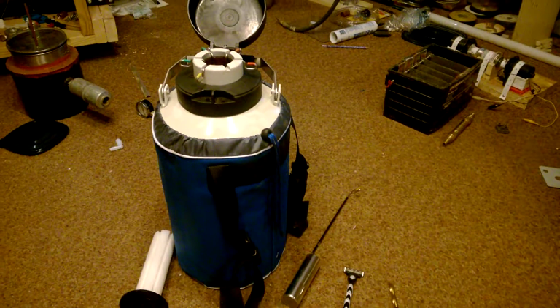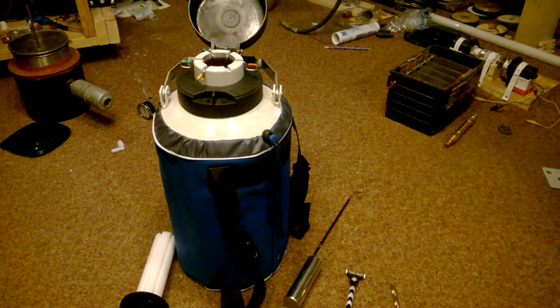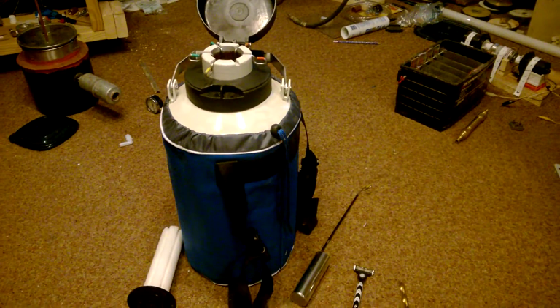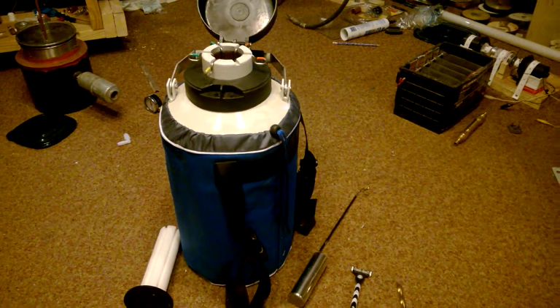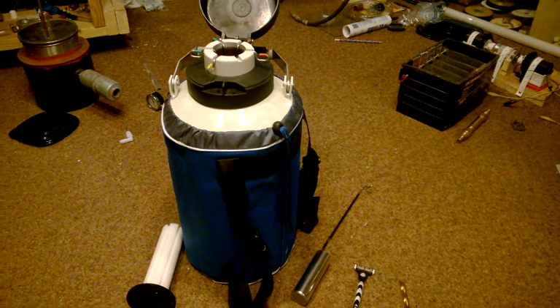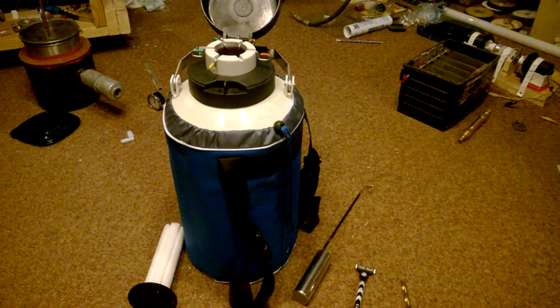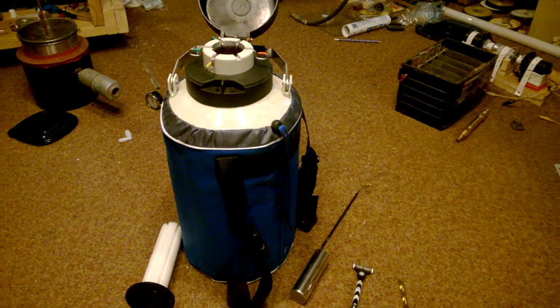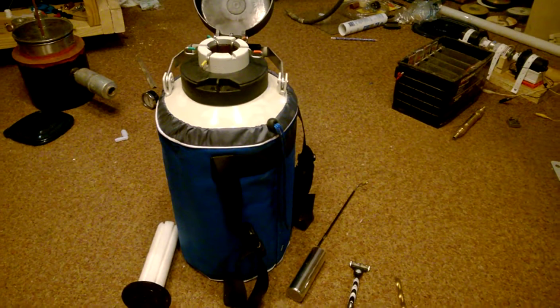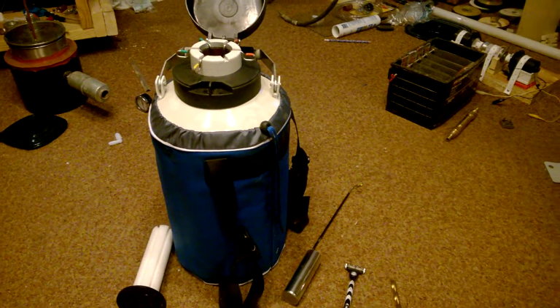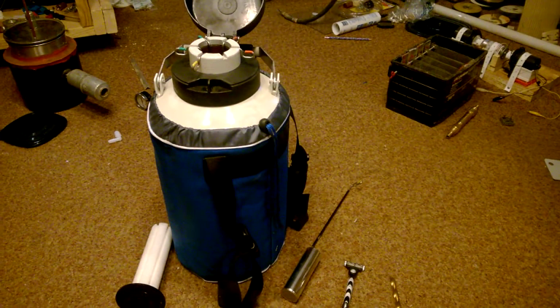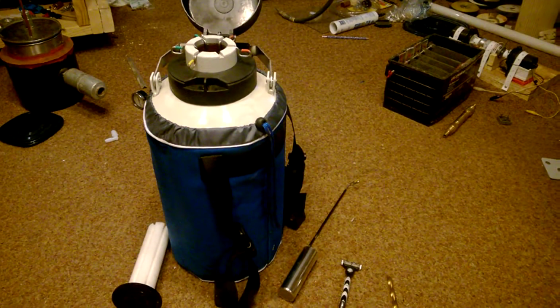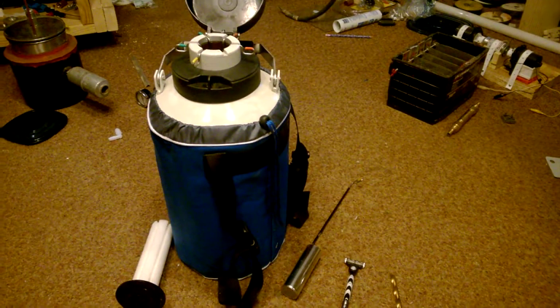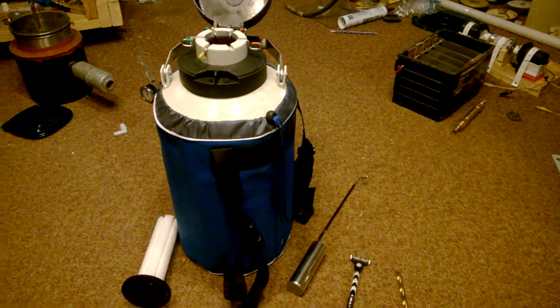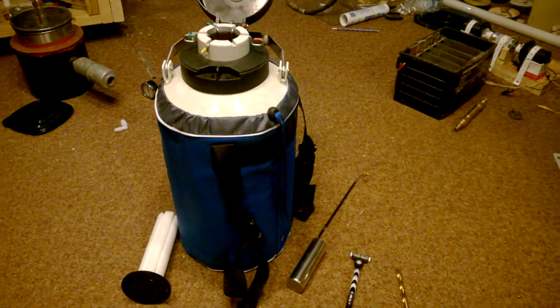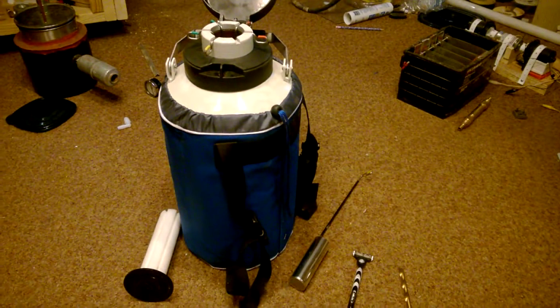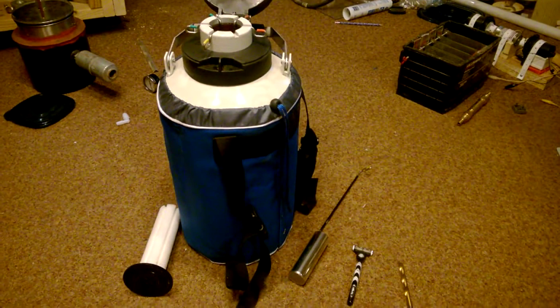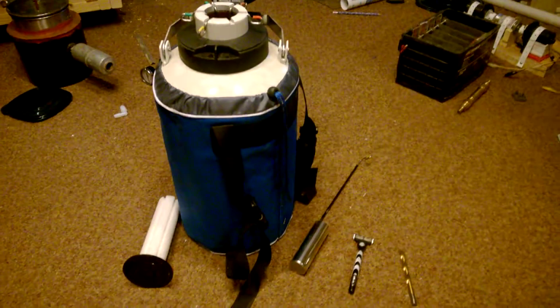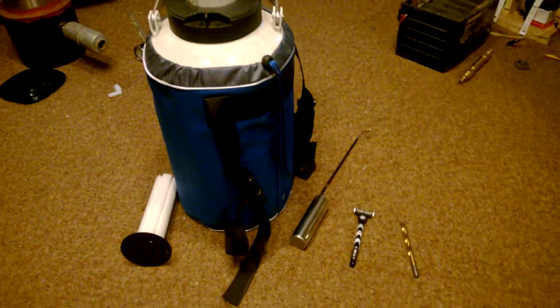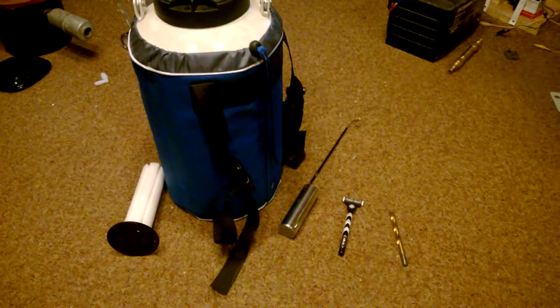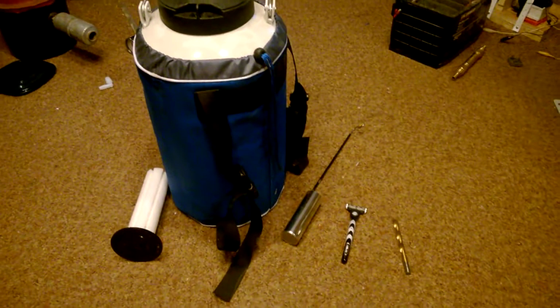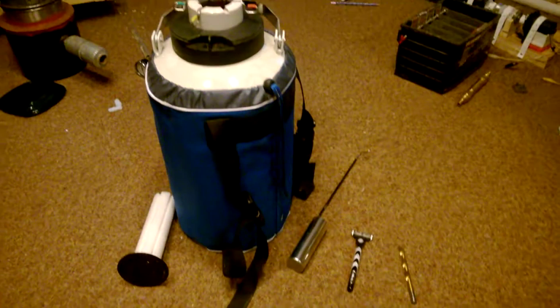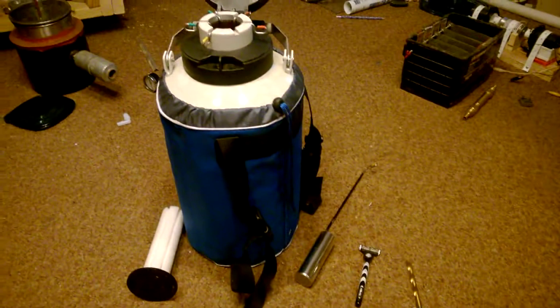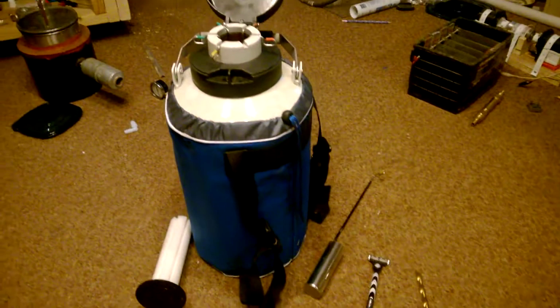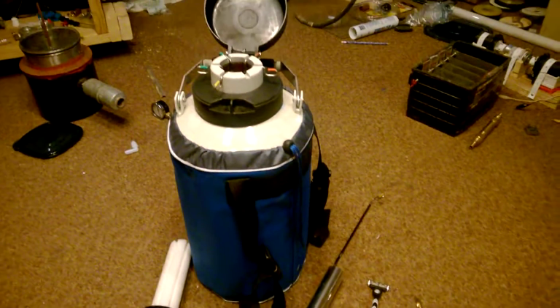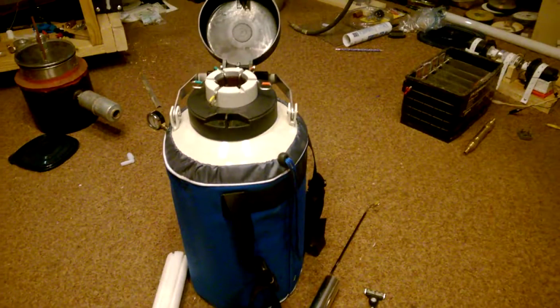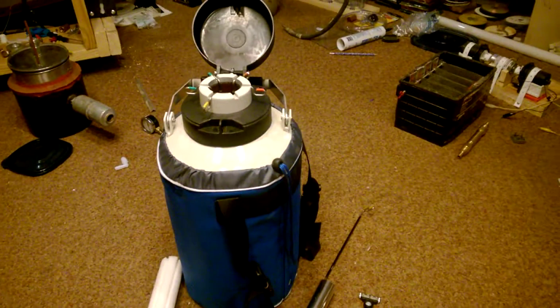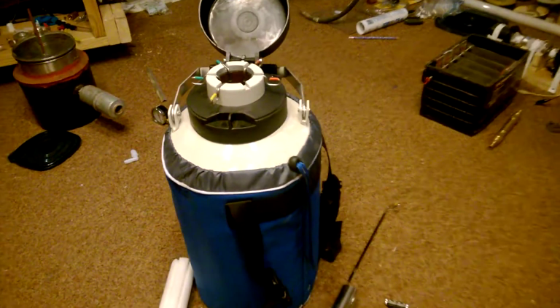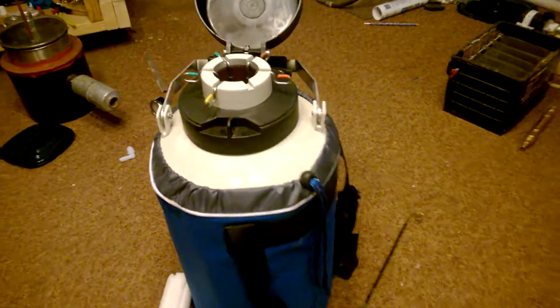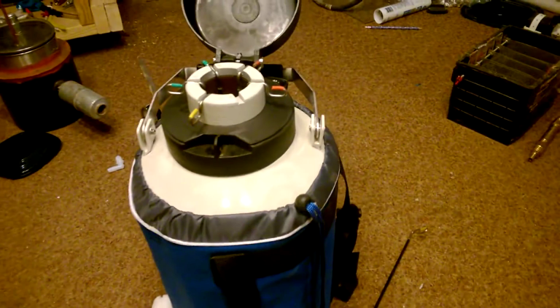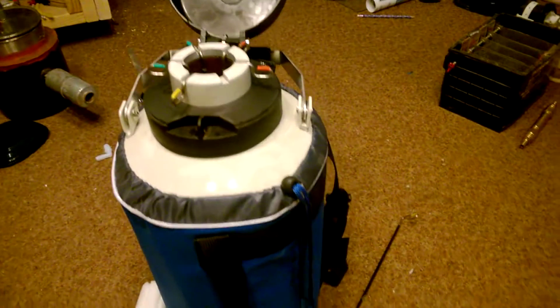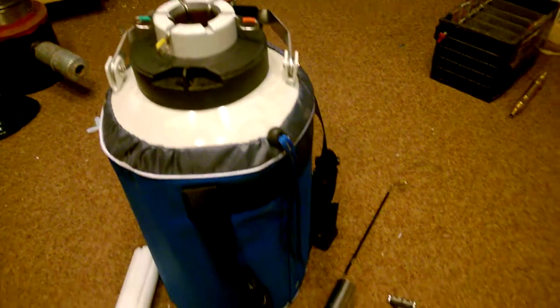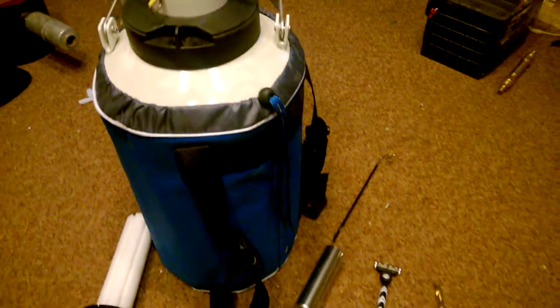Hey everybody, Frank Sullivan Mad Scientist here. I wanted to show you my latest little toy I just got in. This is a cryogenic chamber and it's pretty interesting.